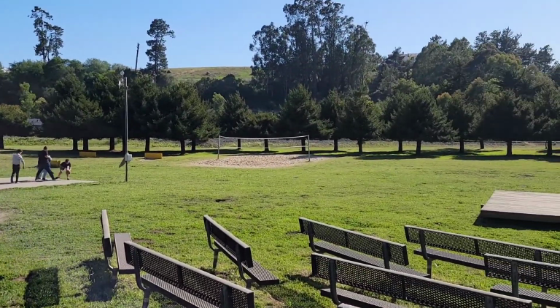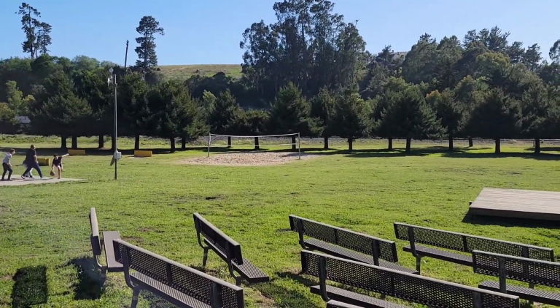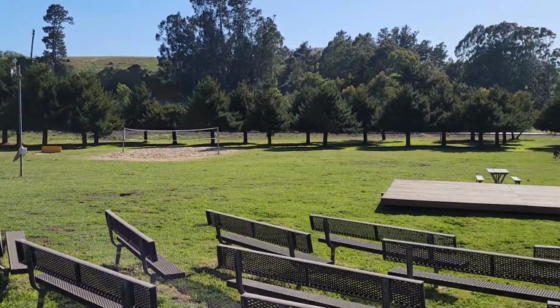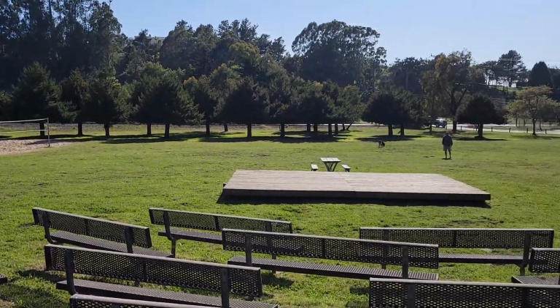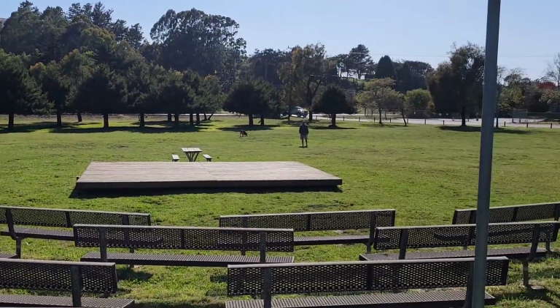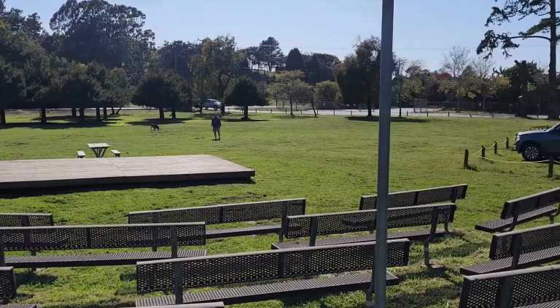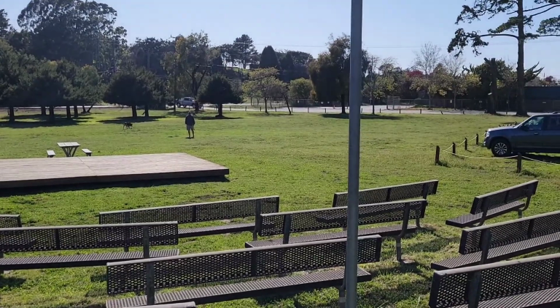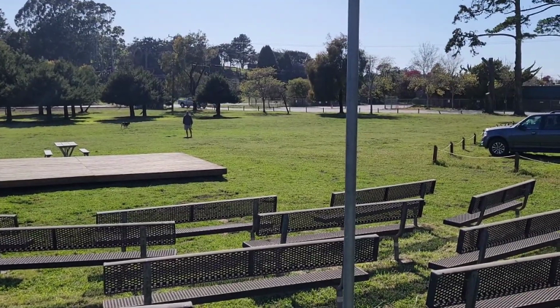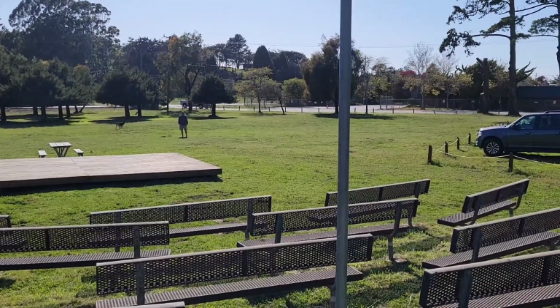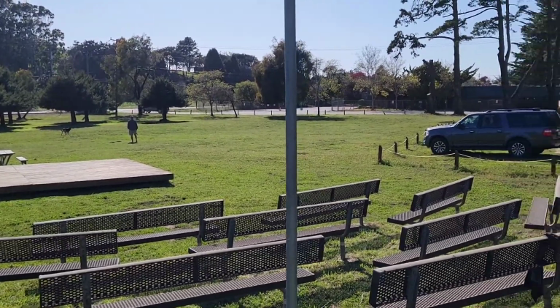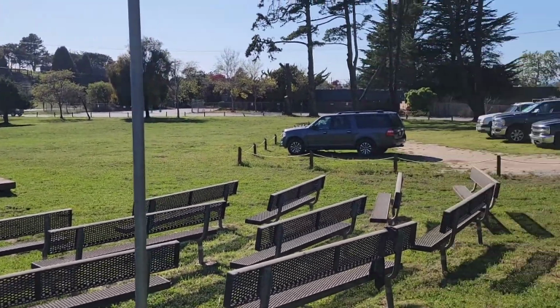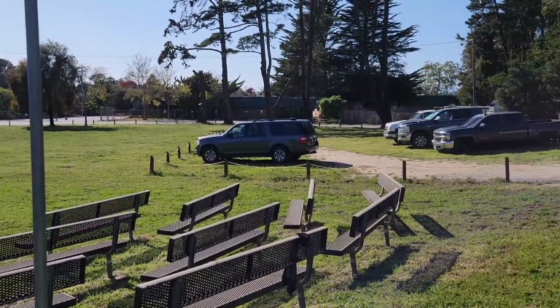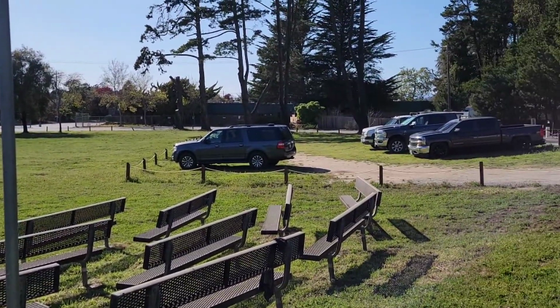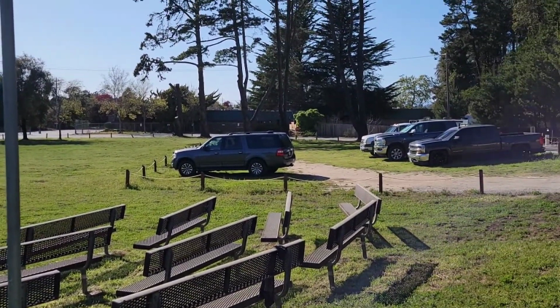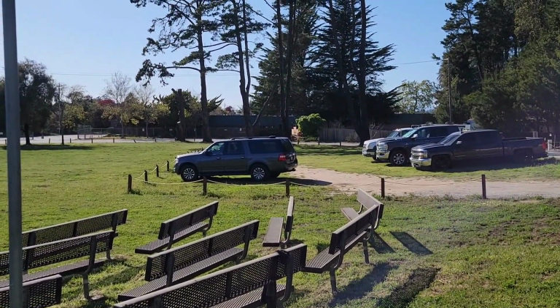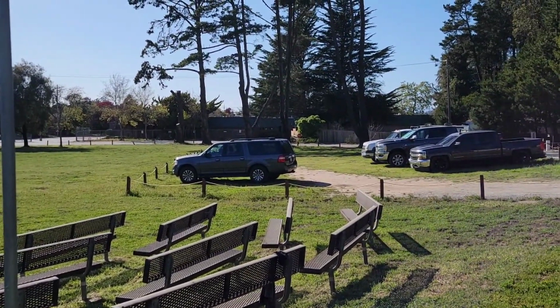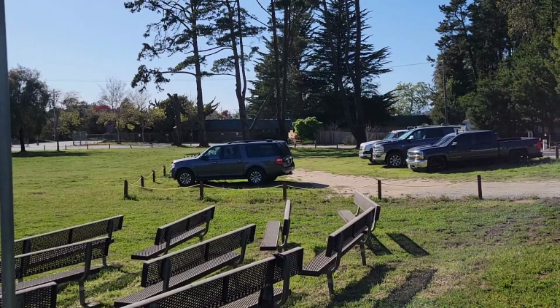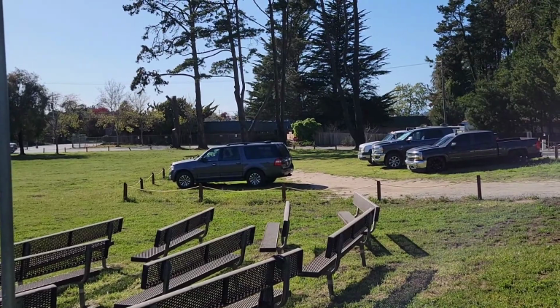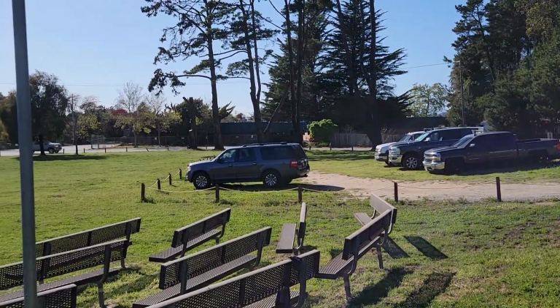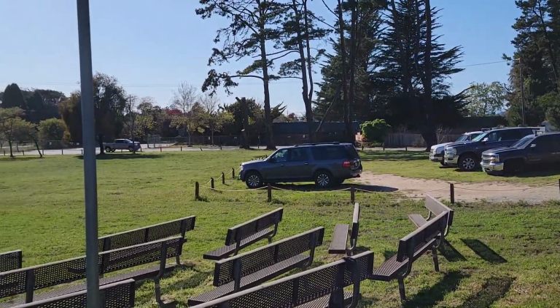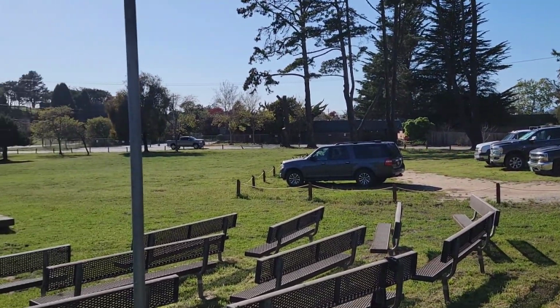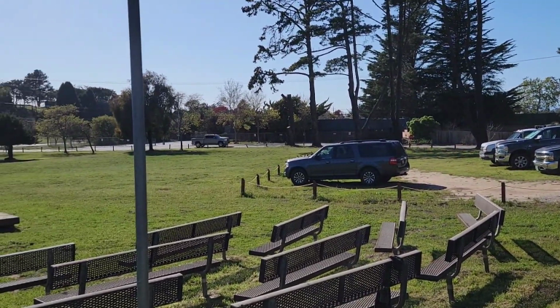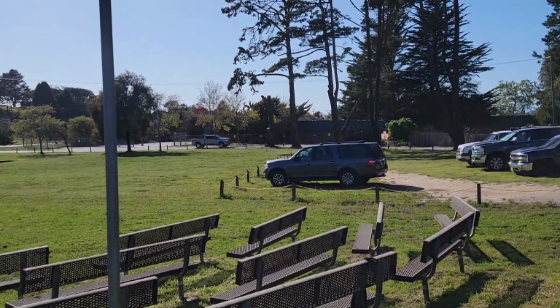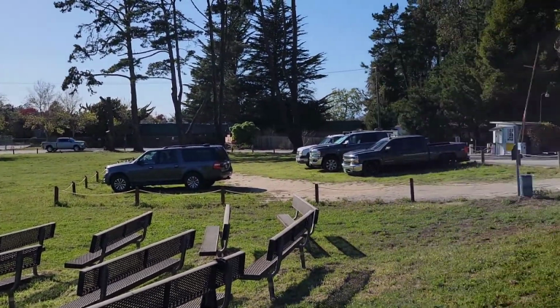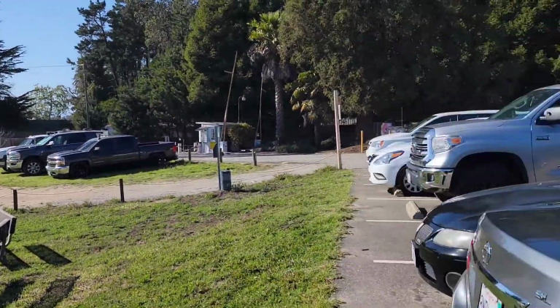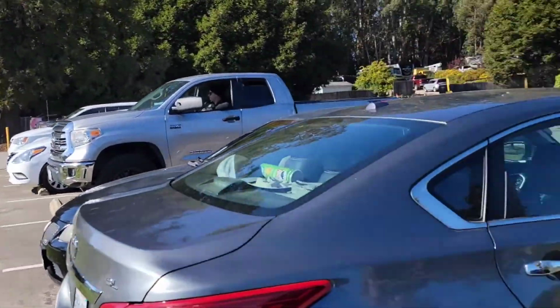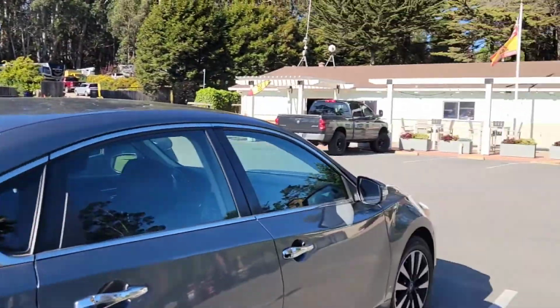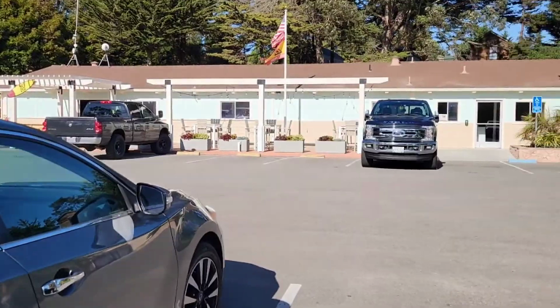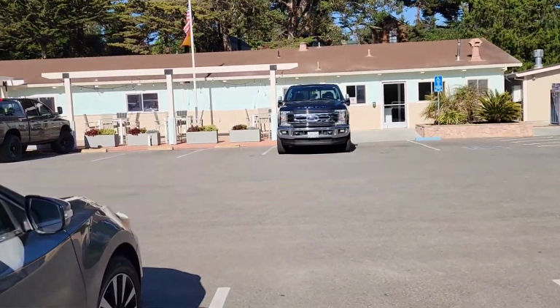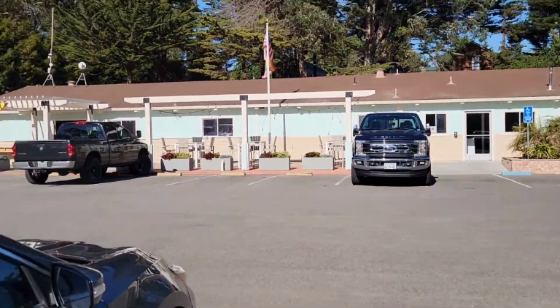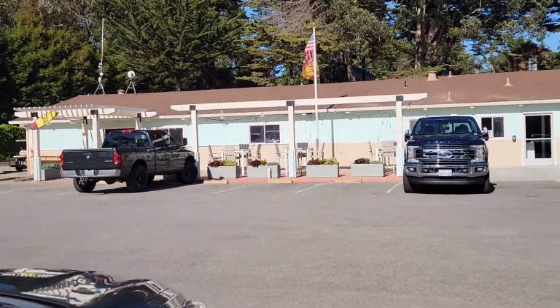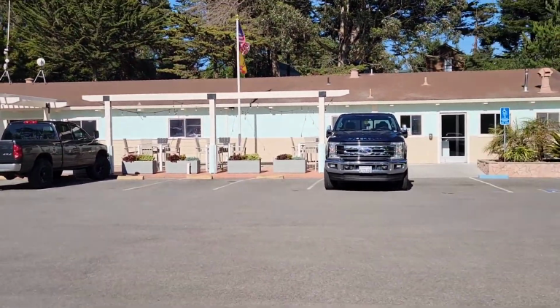Amazing park. I would say it's definitely in the top three parks we have stayed in, and the top two are definitely Careways.